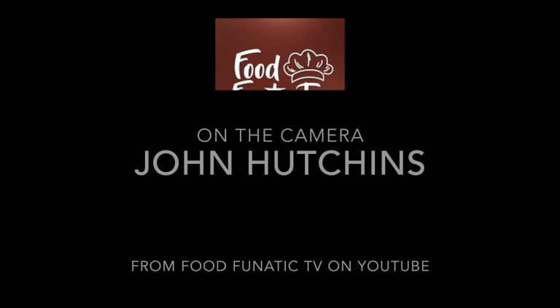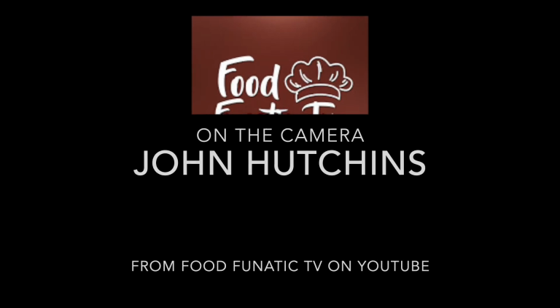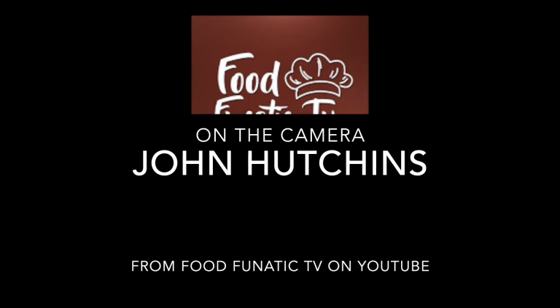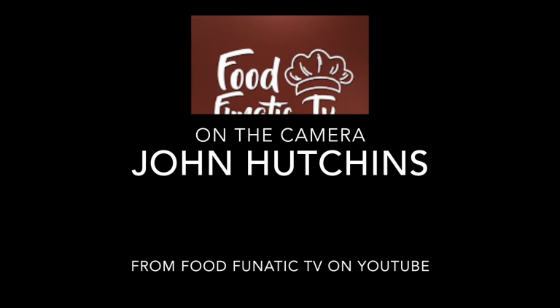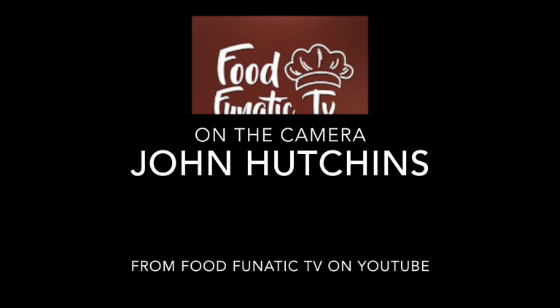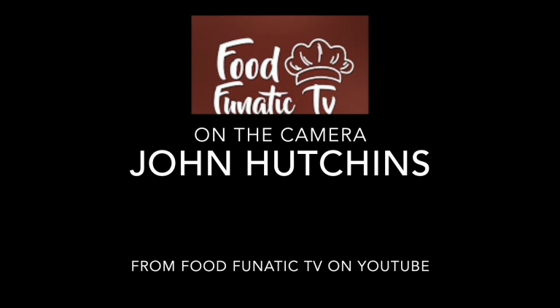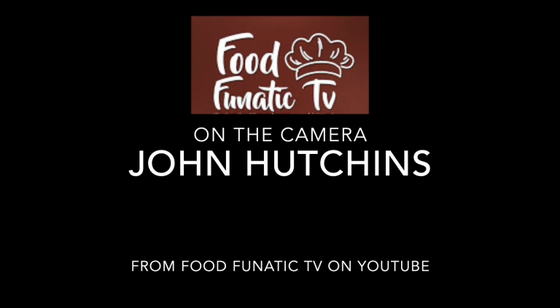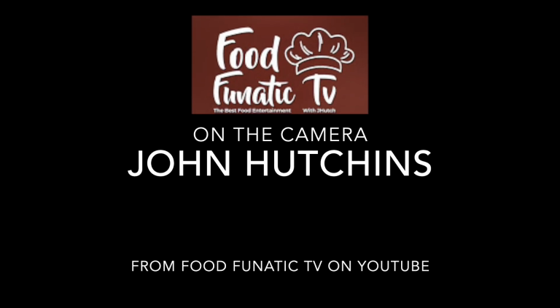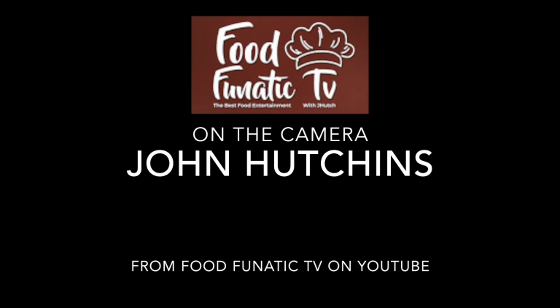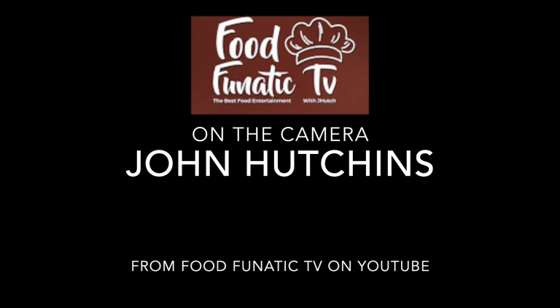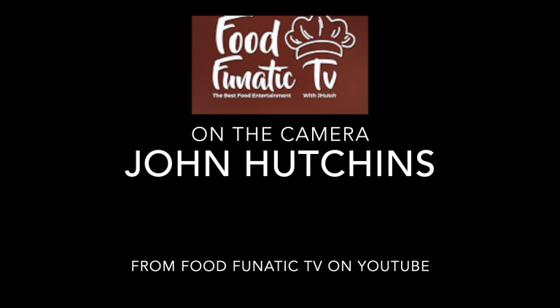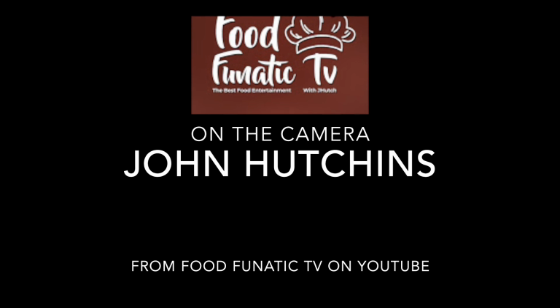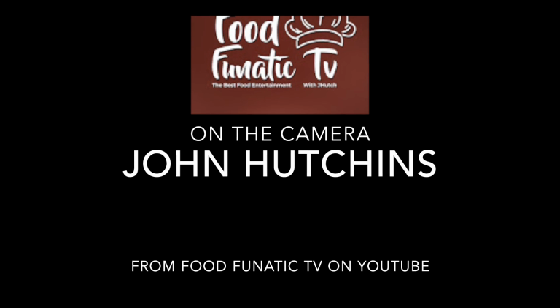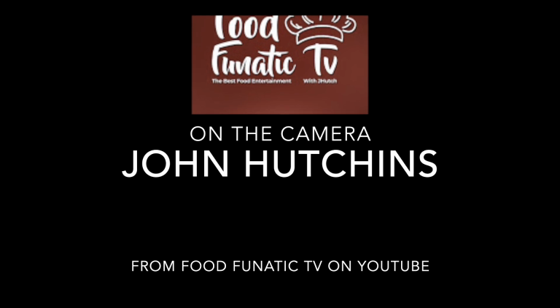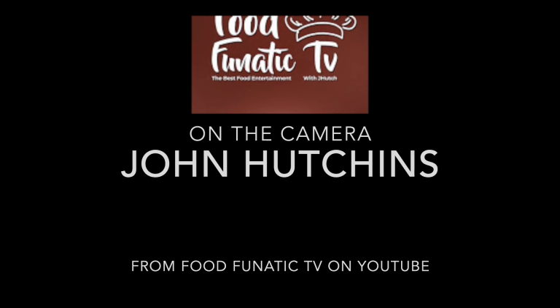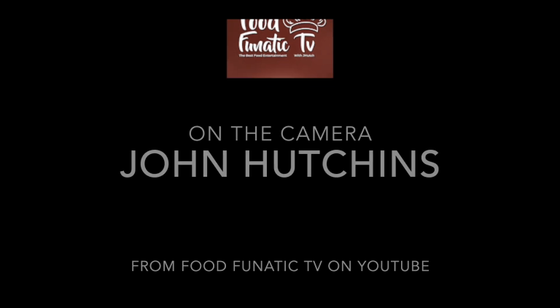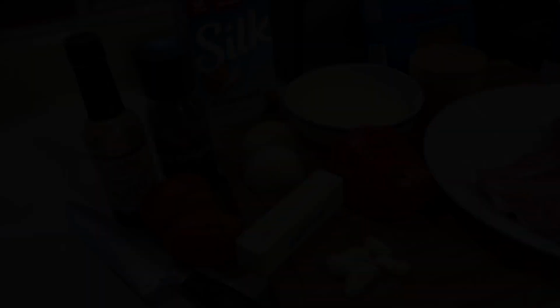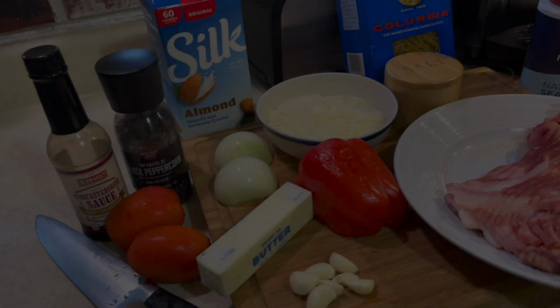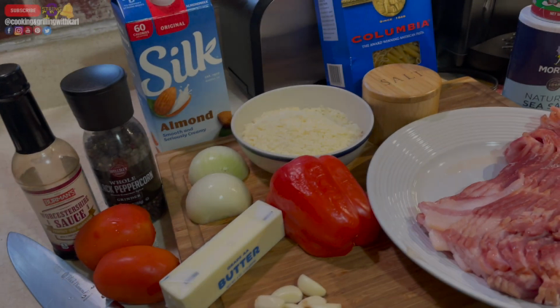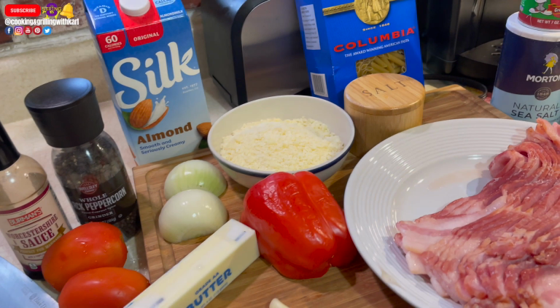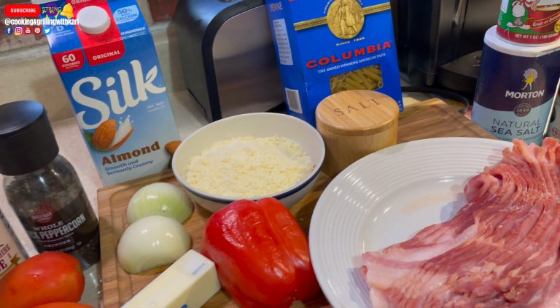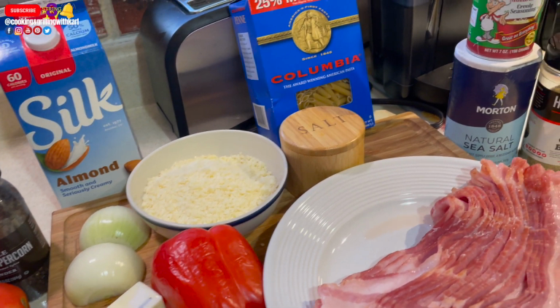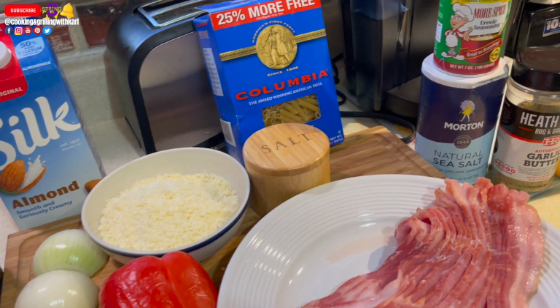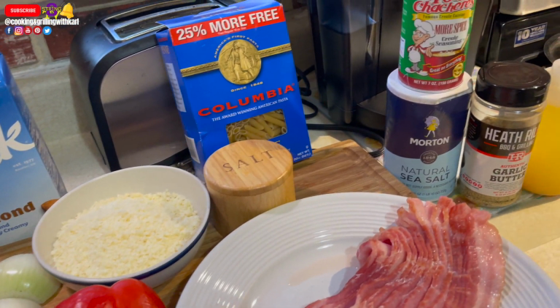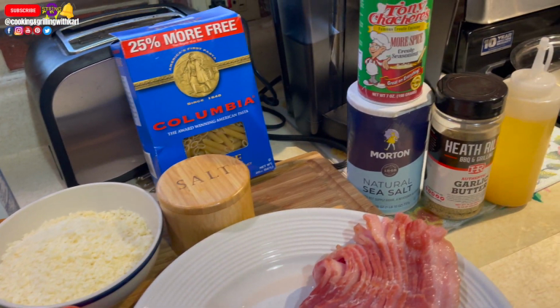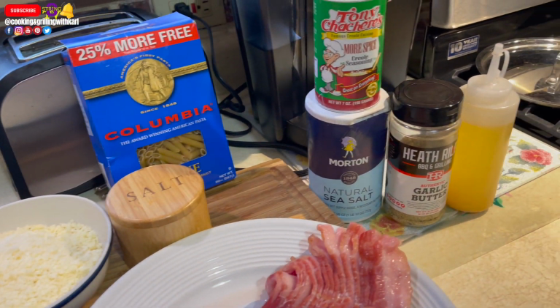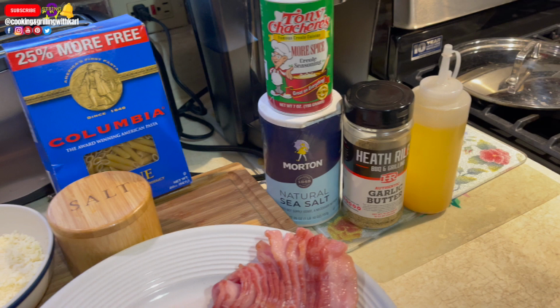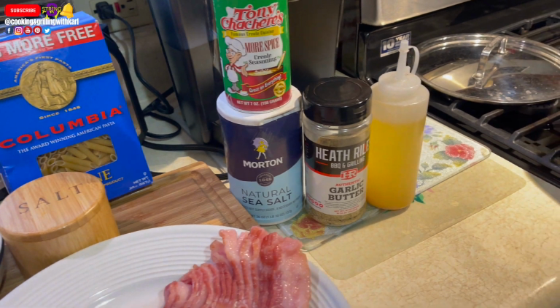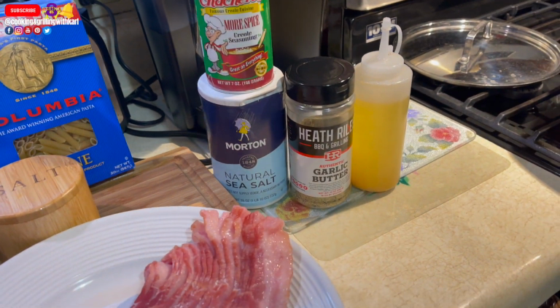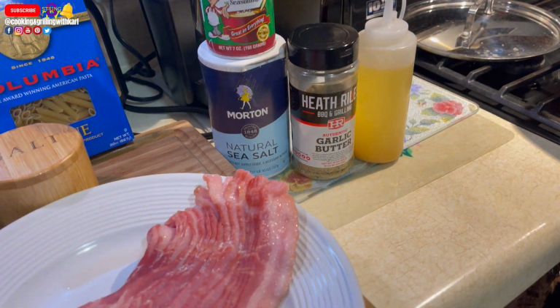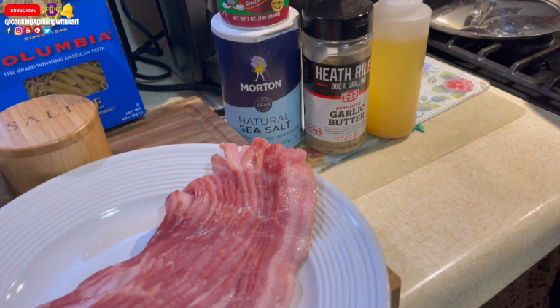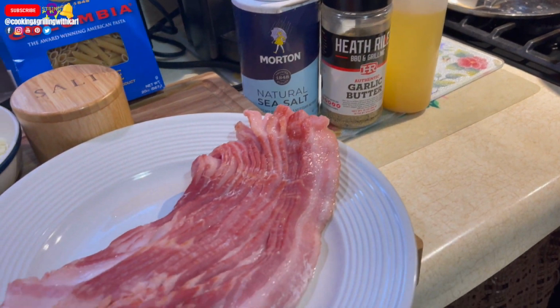Before I get started with the video, I just want to shout out John Hutchins from Food Fanatic TV. He's another content creator who helped me shoot the video for this recipe. Now let's get started with the ingredients.